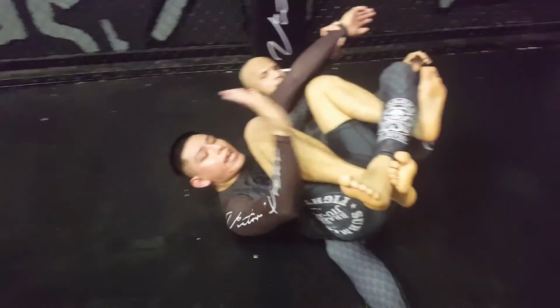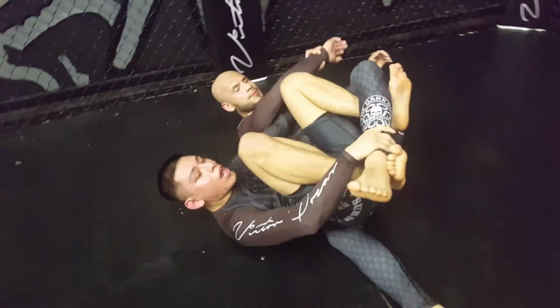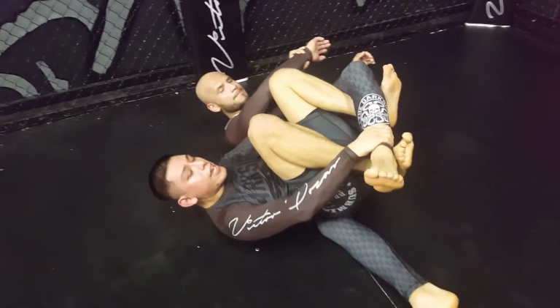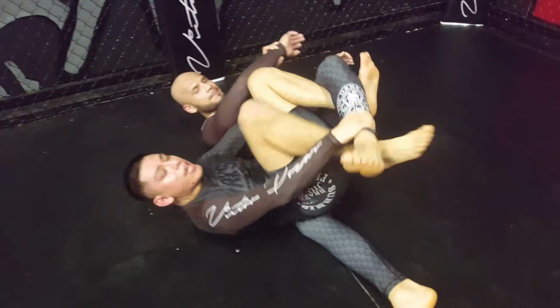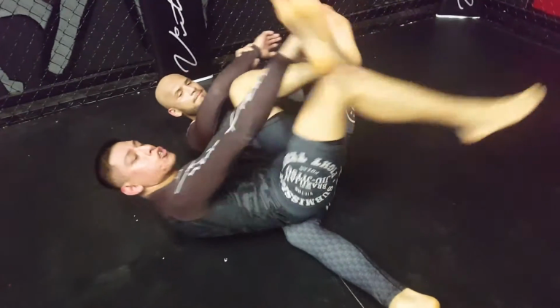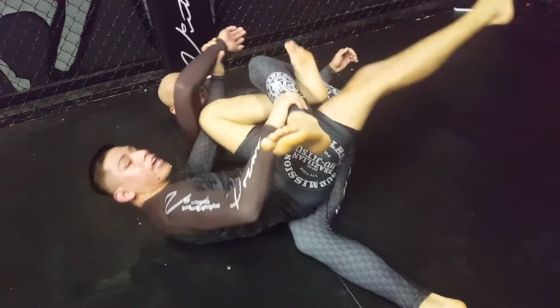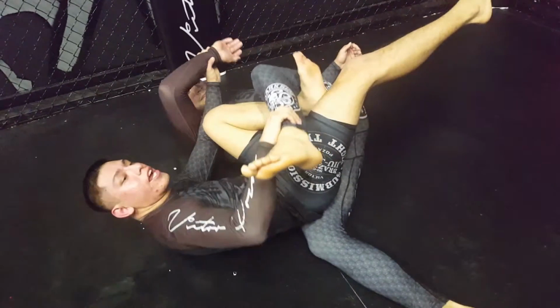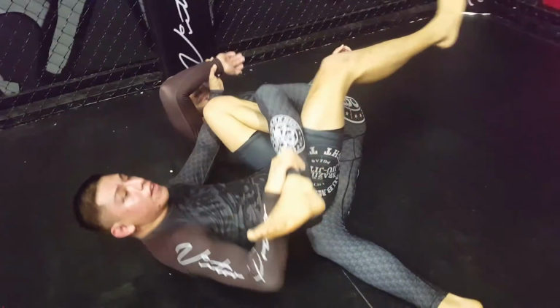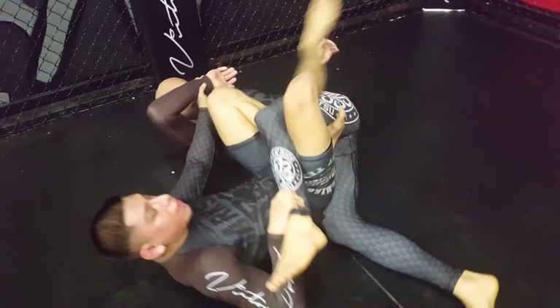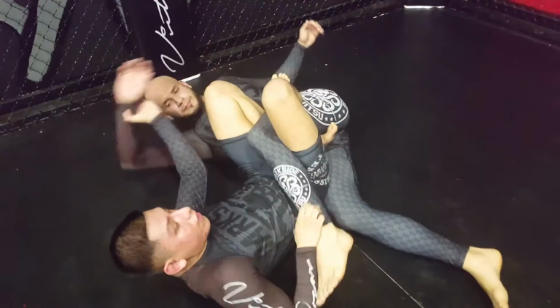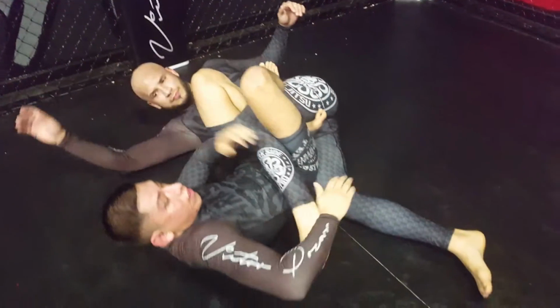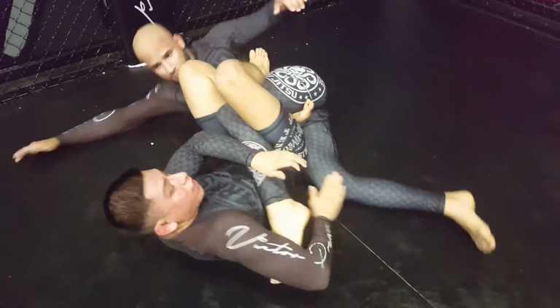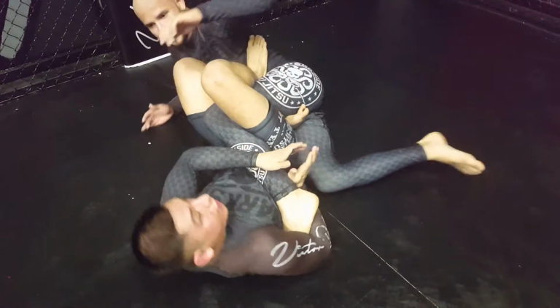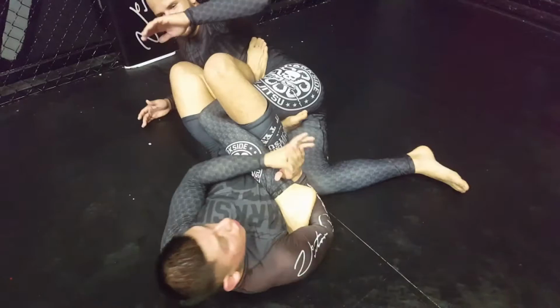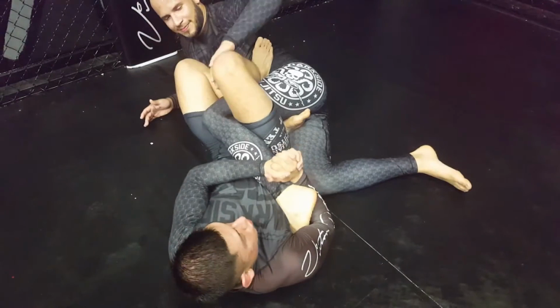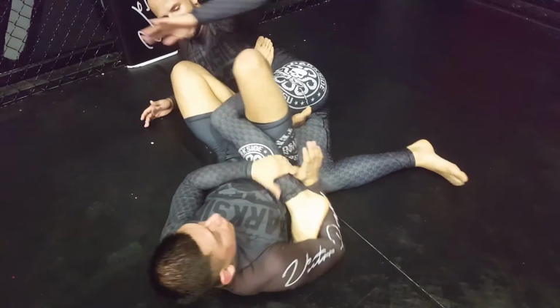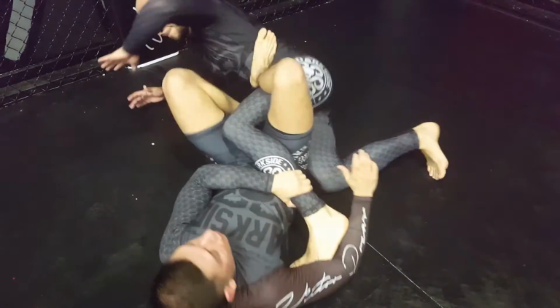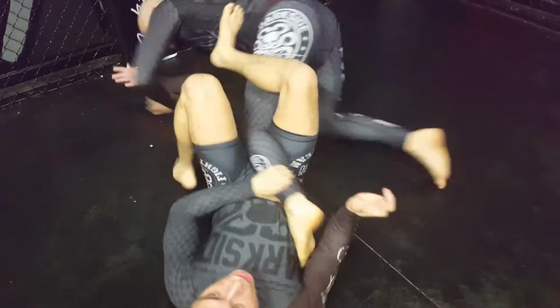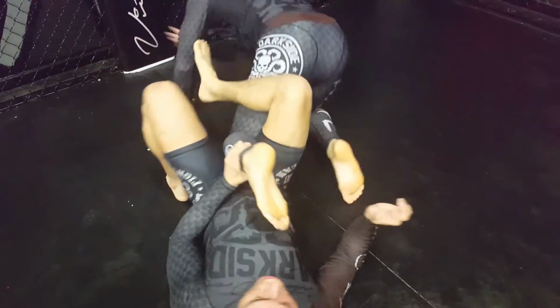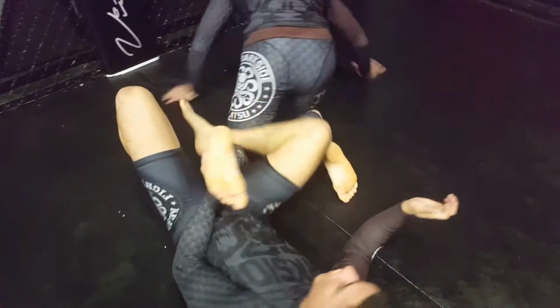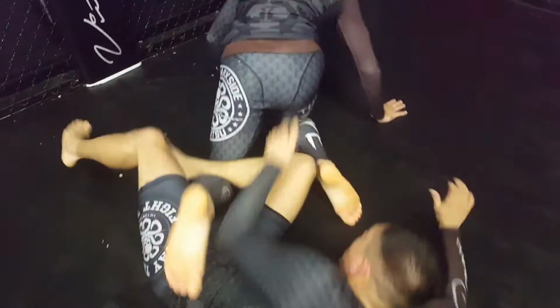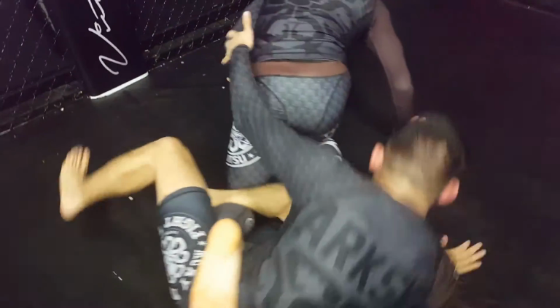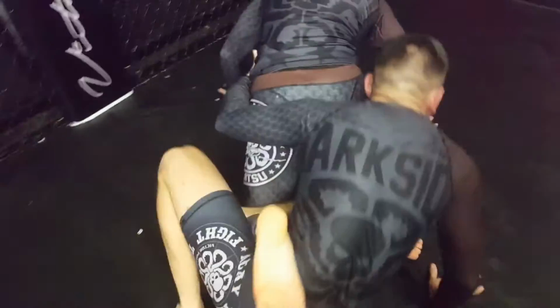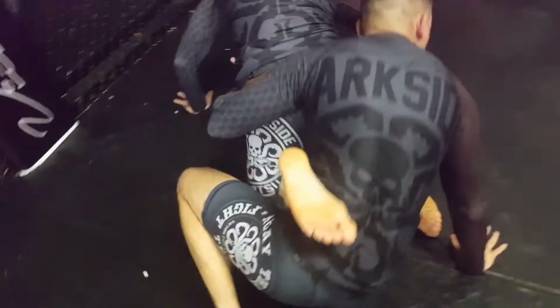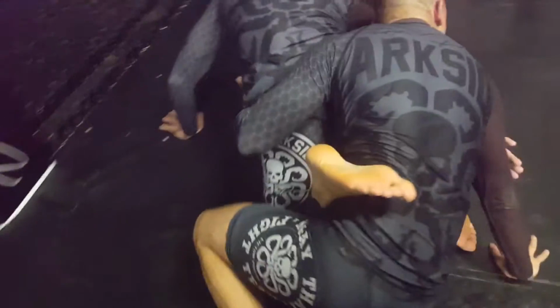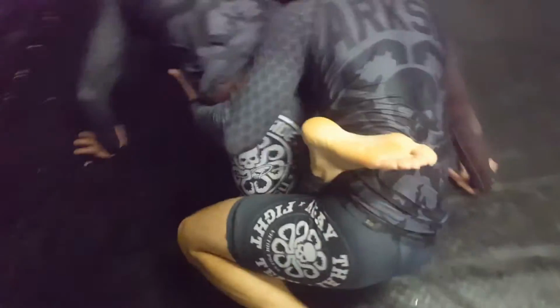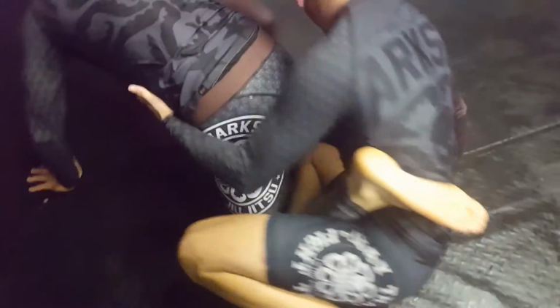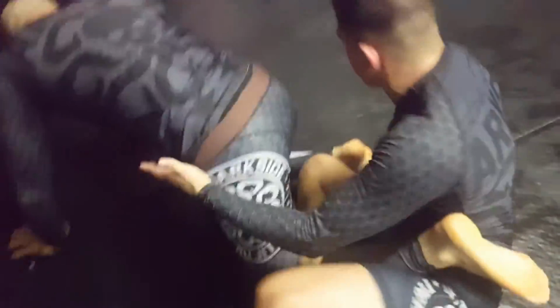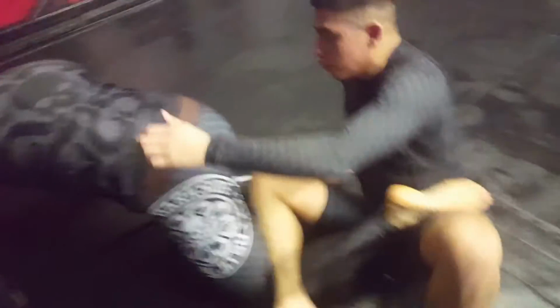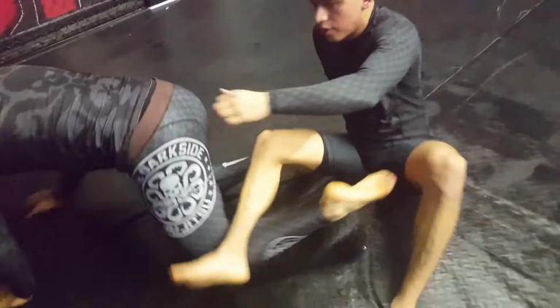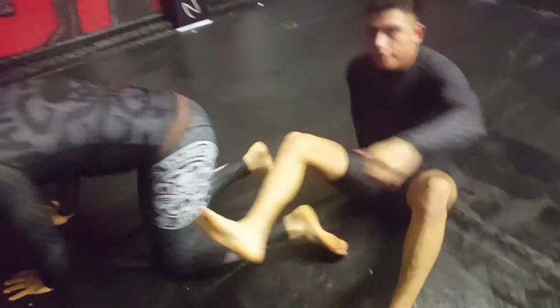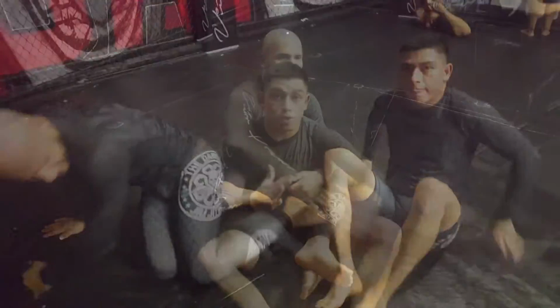Right hand grabs his ankle and I shoot my leg straight. I get a heel hook. He starts rolling. Both hands back on his wrist.